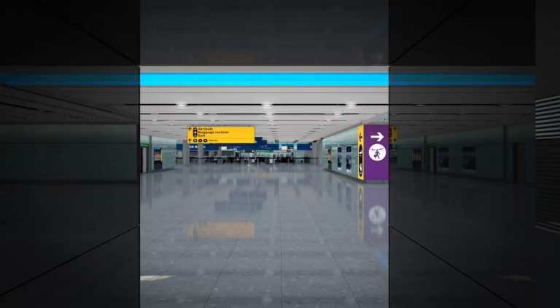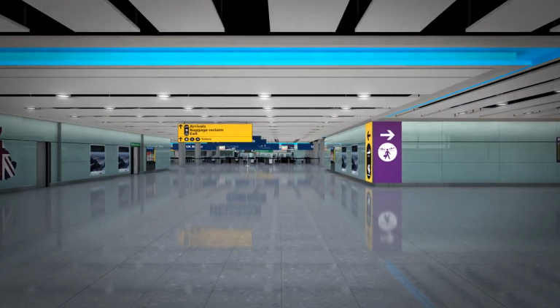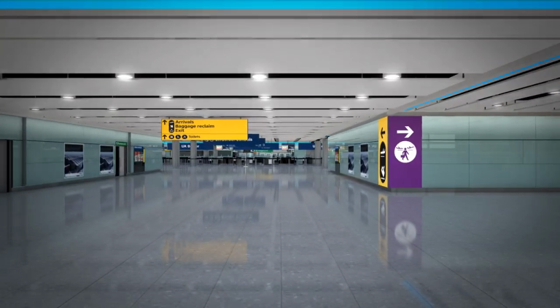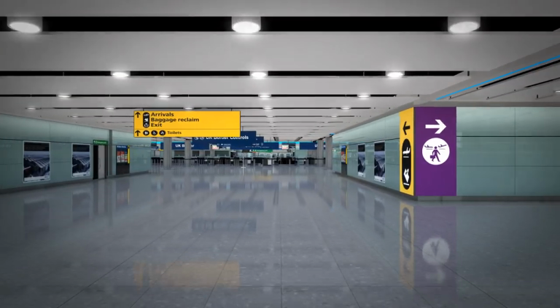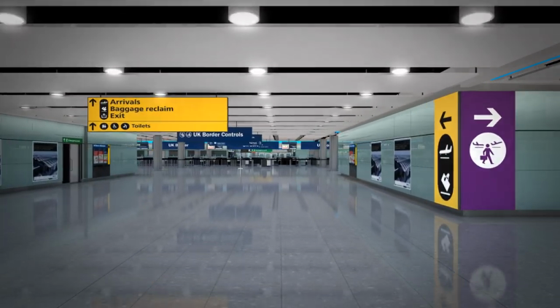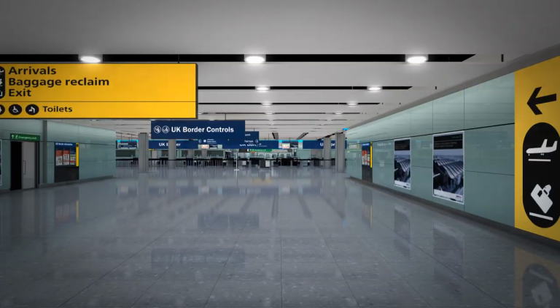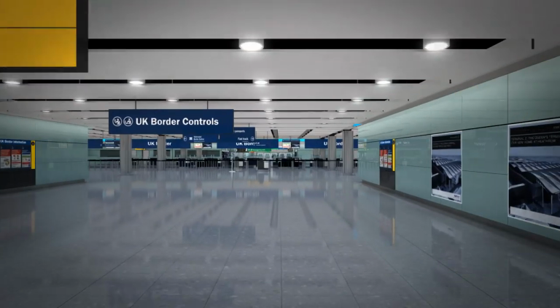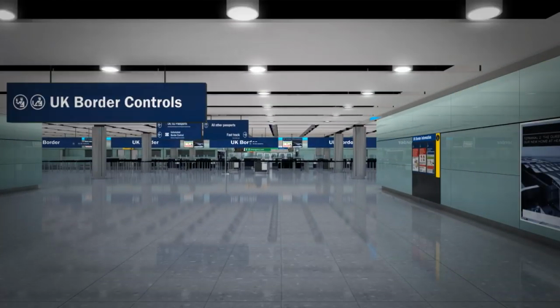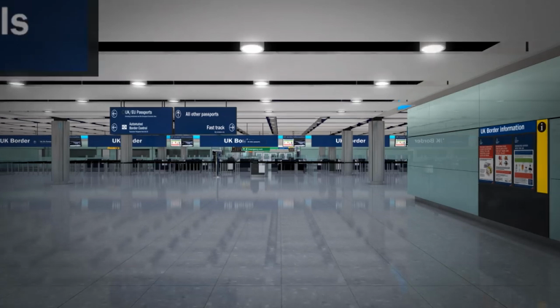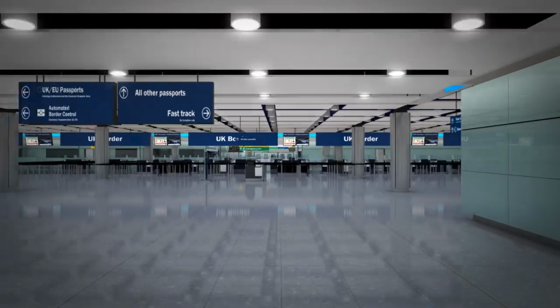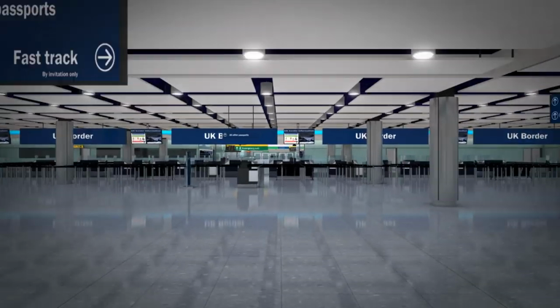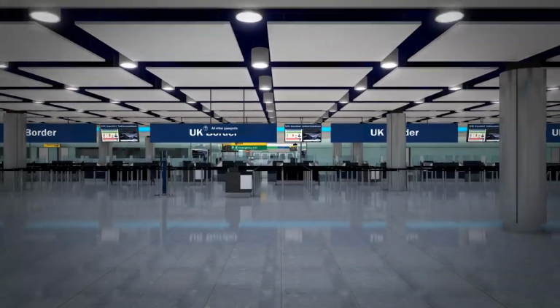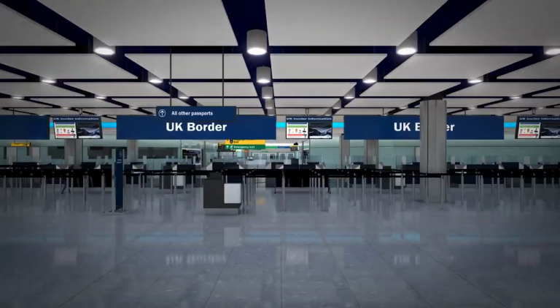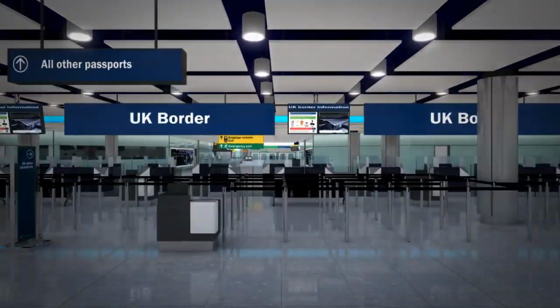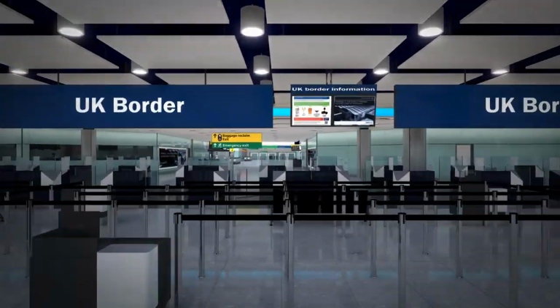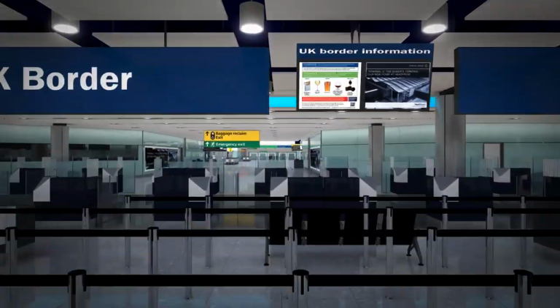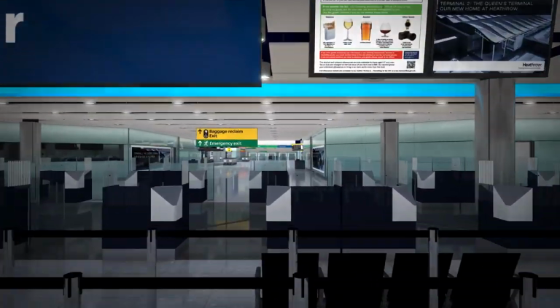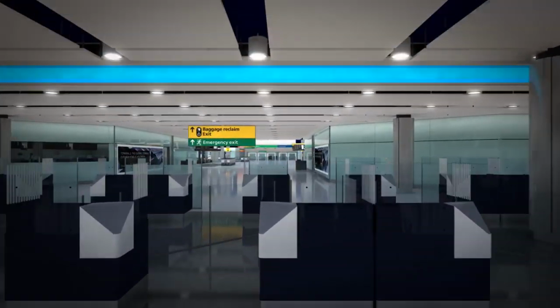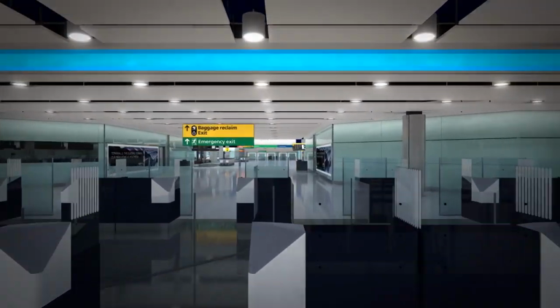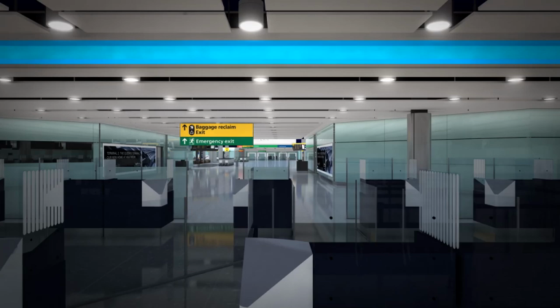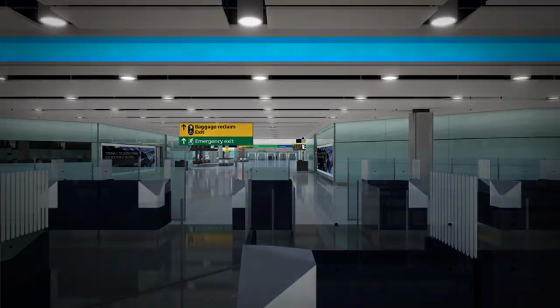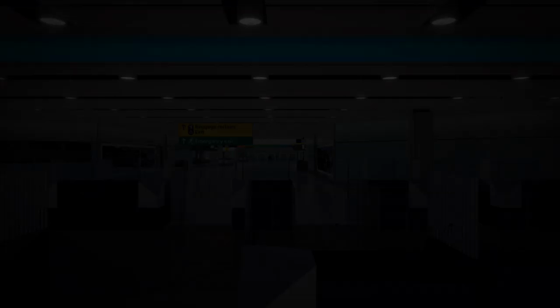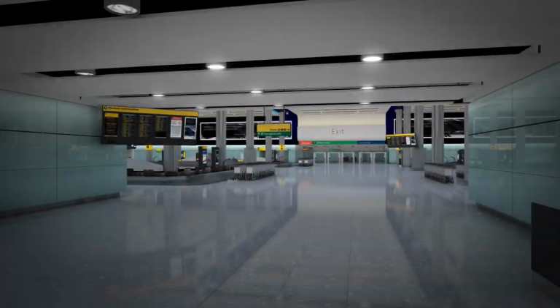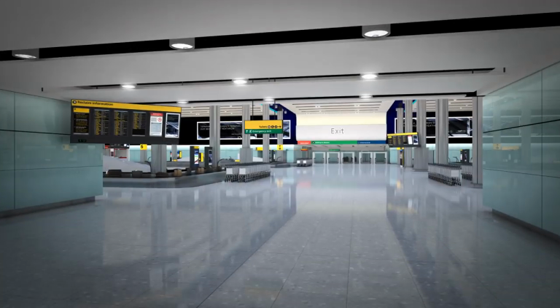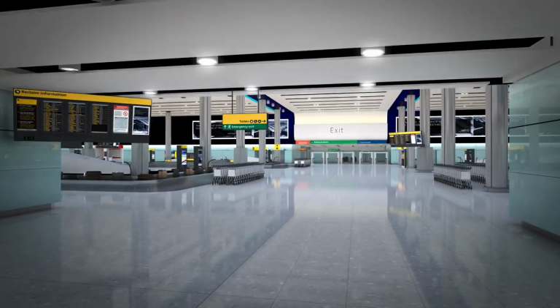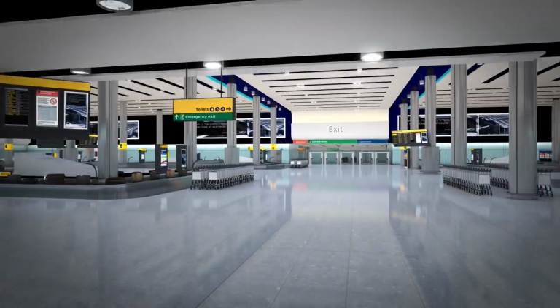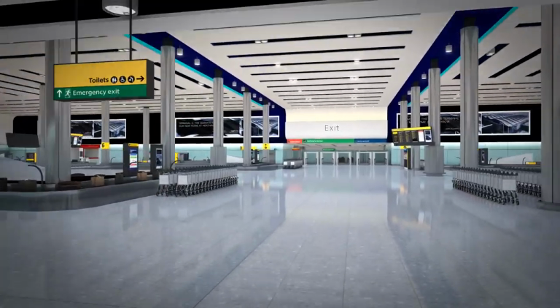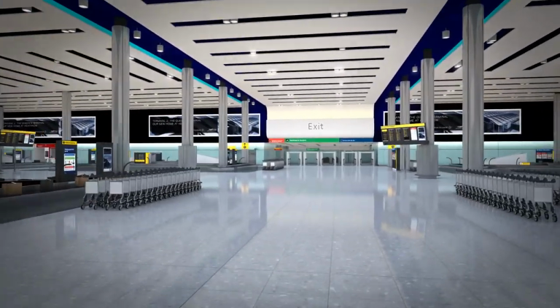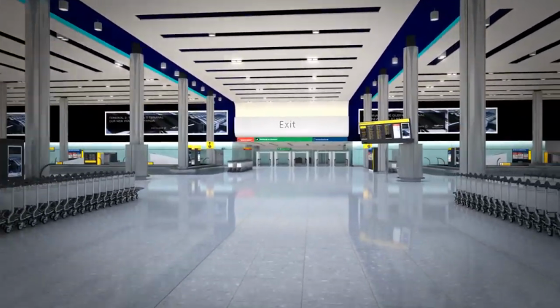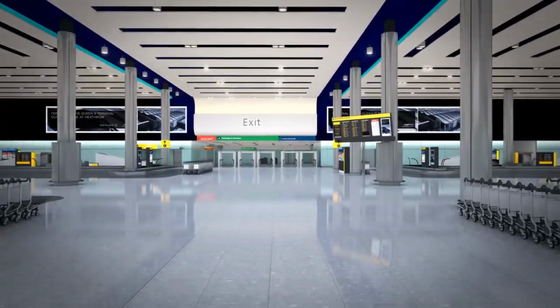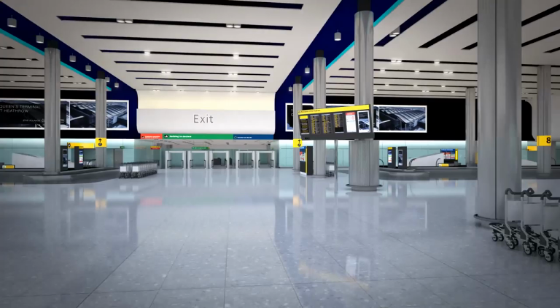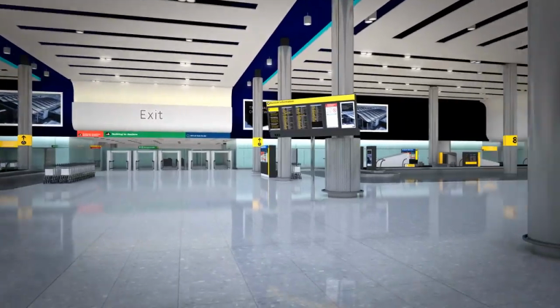On arrival in the main terminal building, you will pass through the UK border. You should then proceed on the same level to the baggage hall to claim your checked luggage.